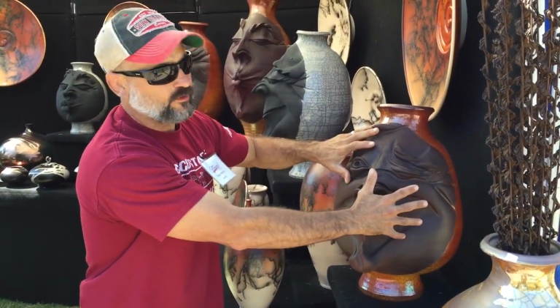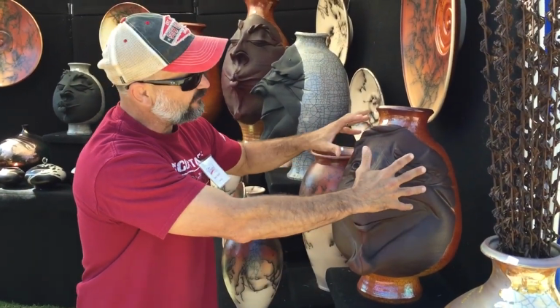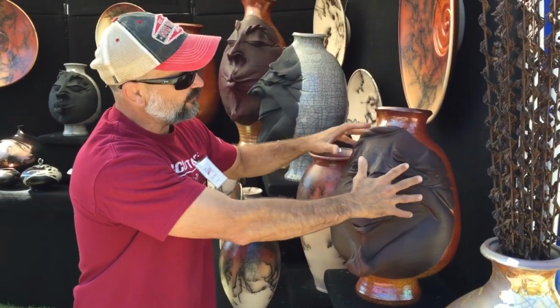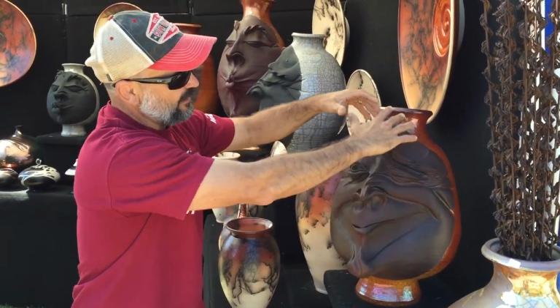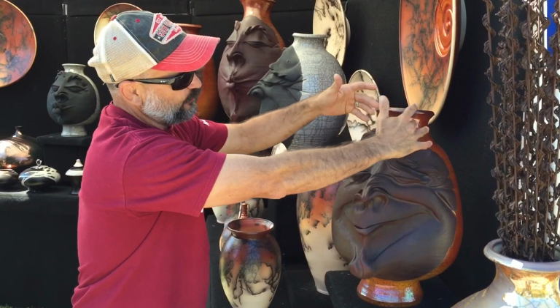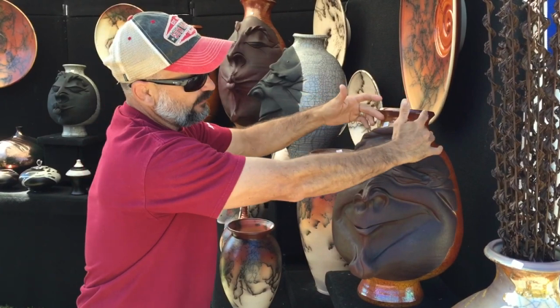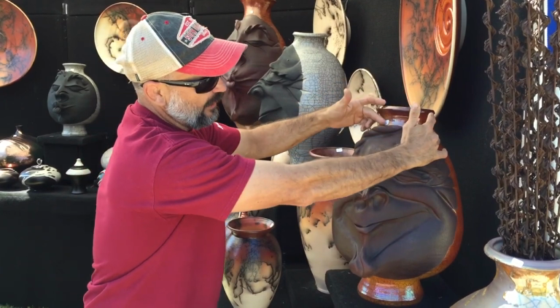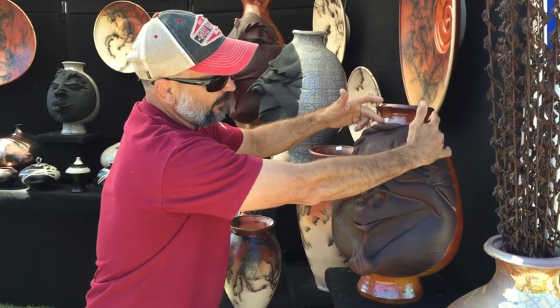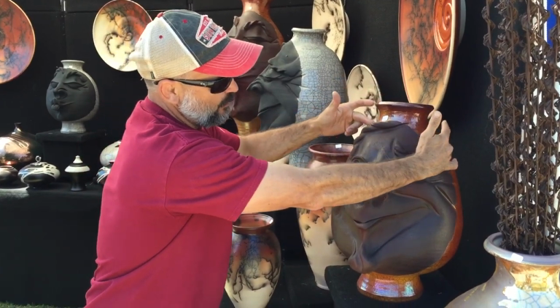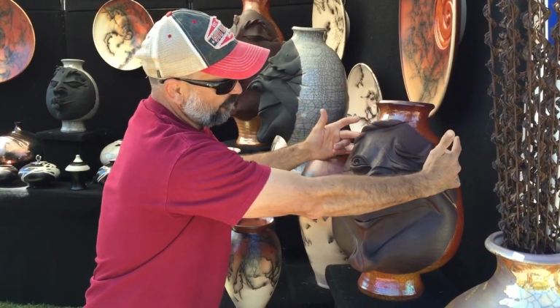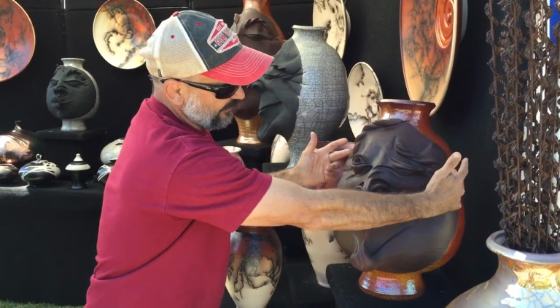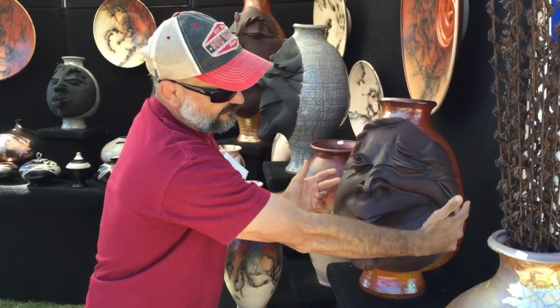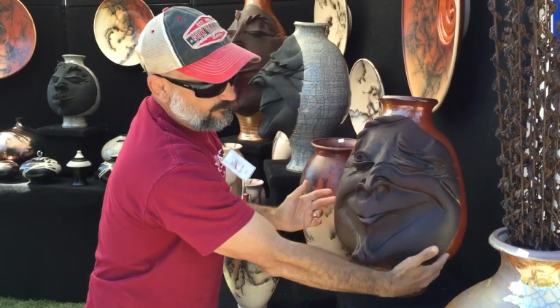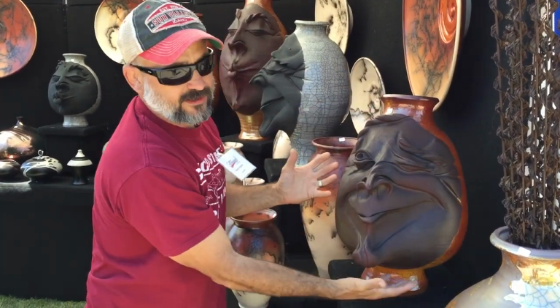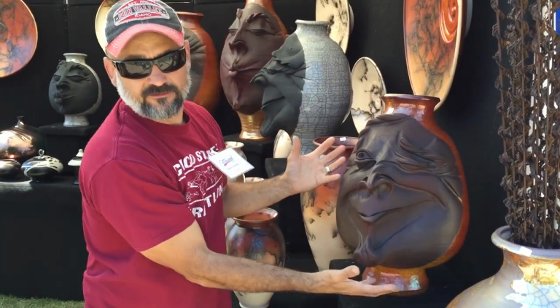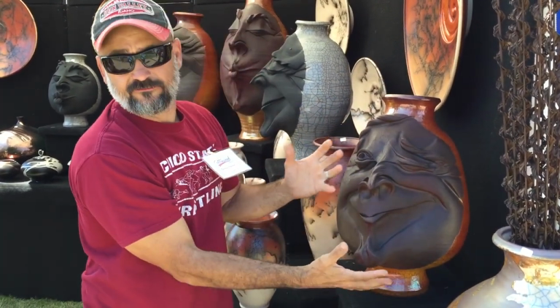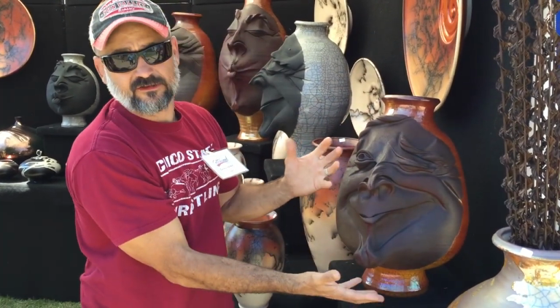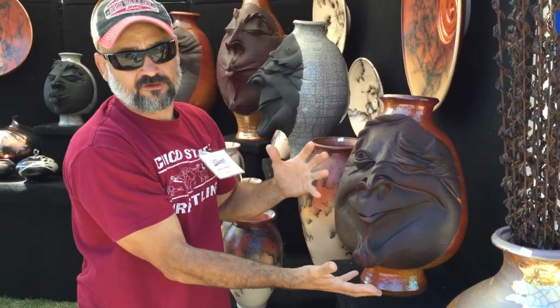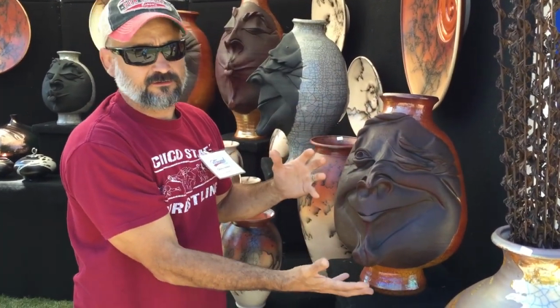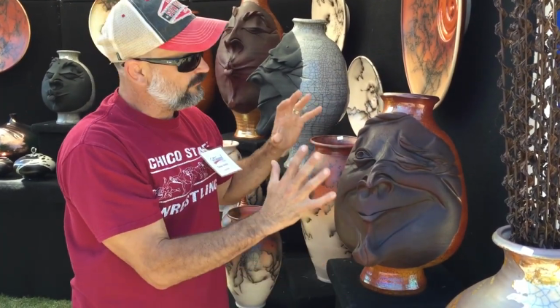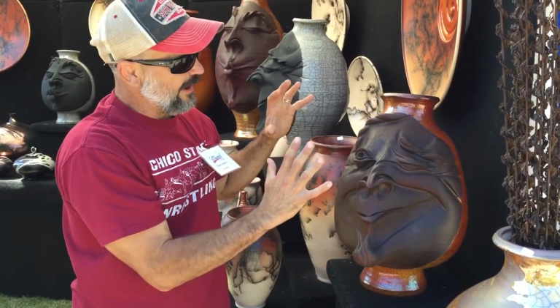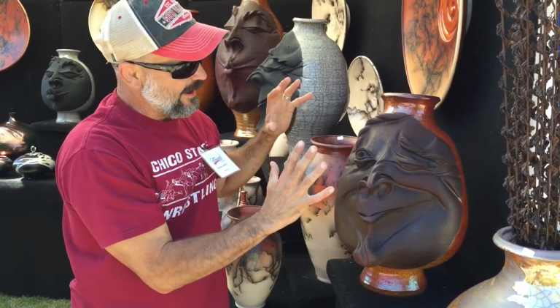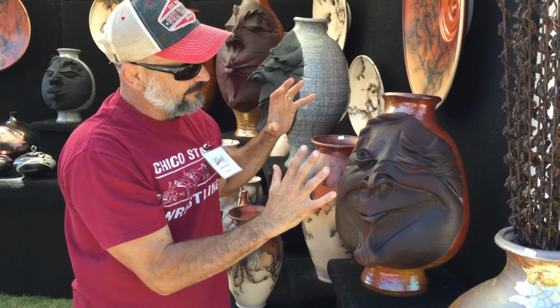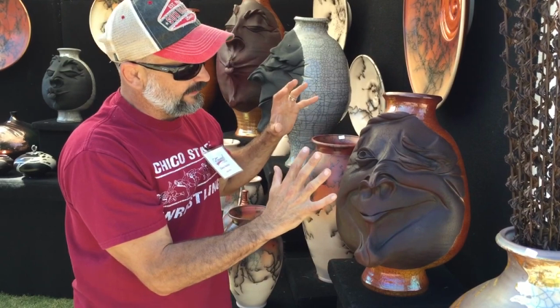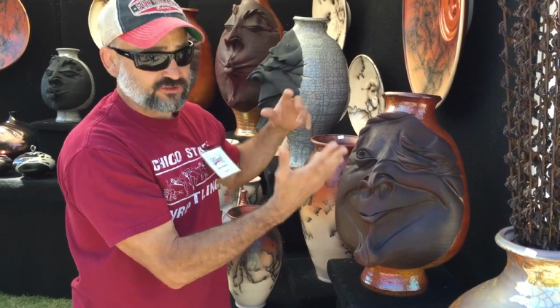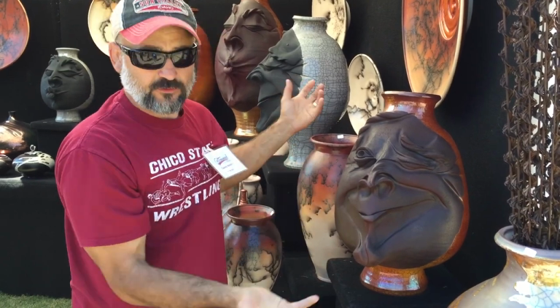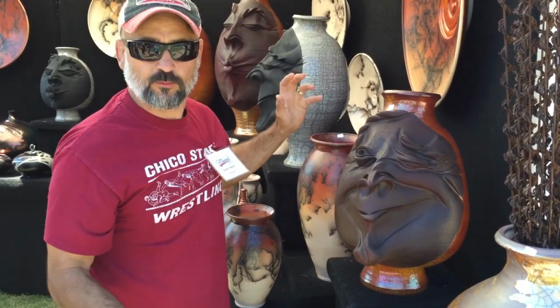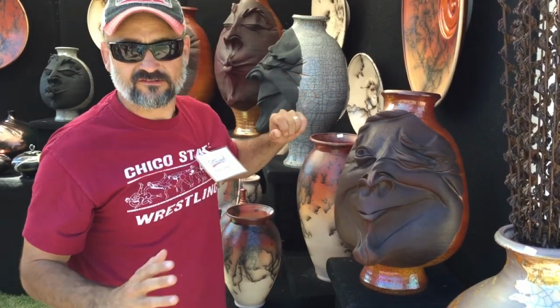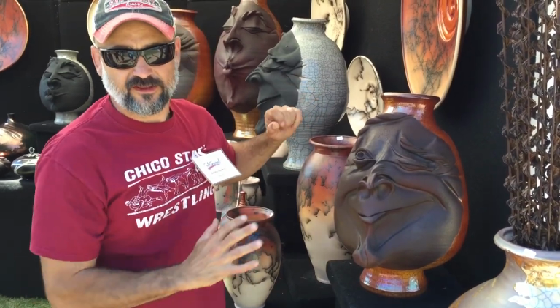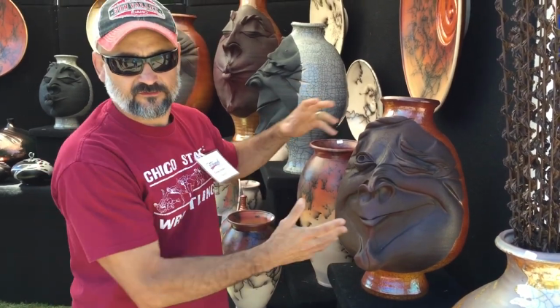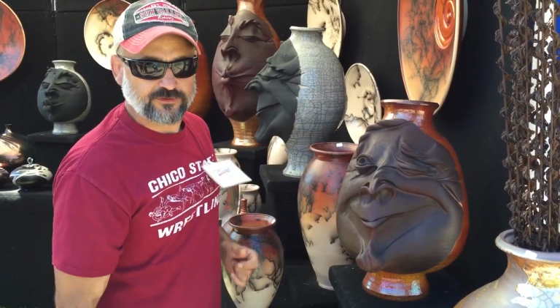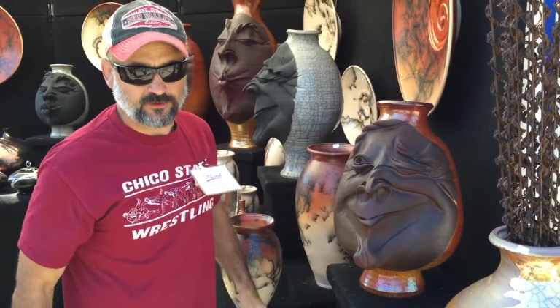Once that's all done, I do a glaze firing with the glaze covering the back and leaving the face unobscured, and I finish it with the Raku process, and this is what you end up with.